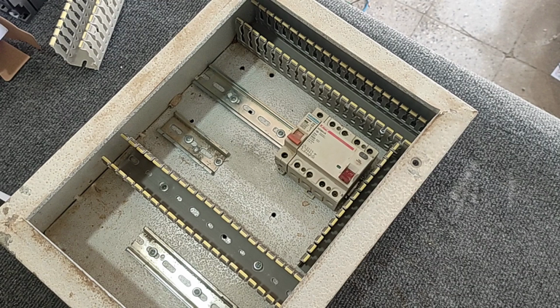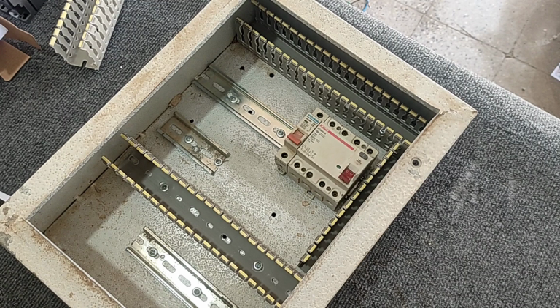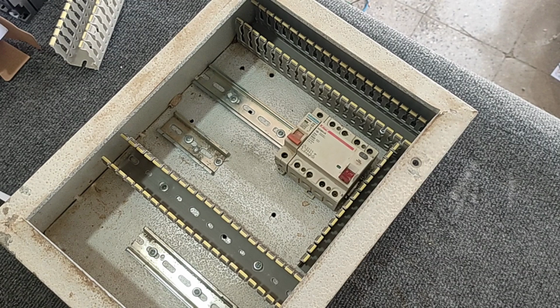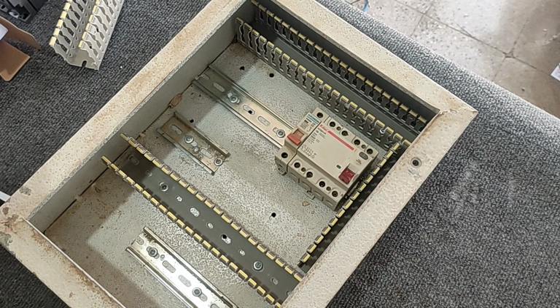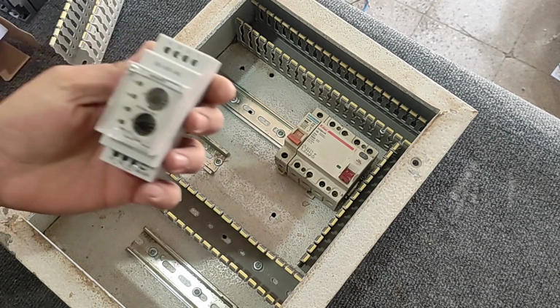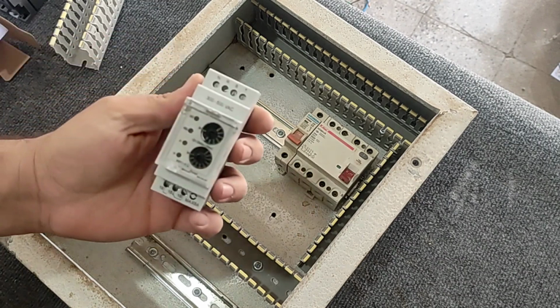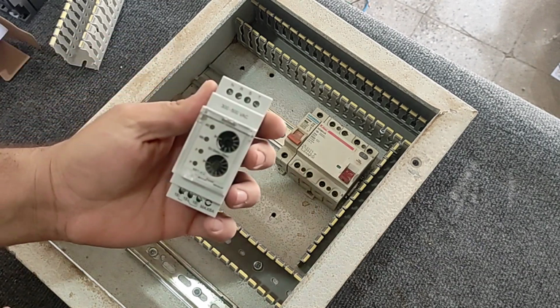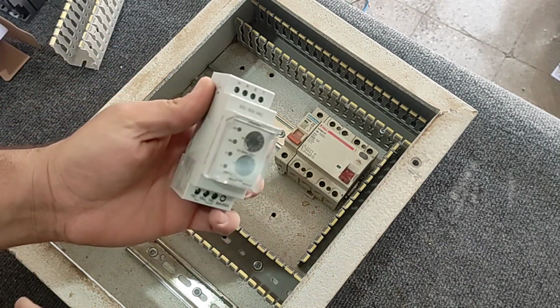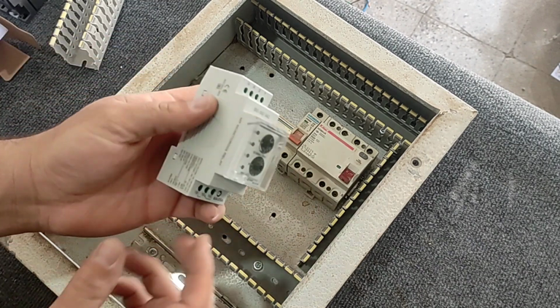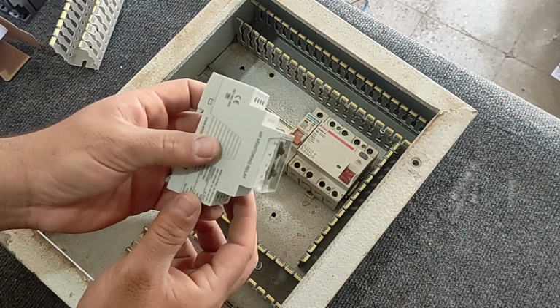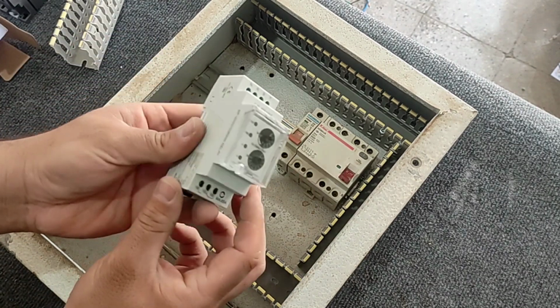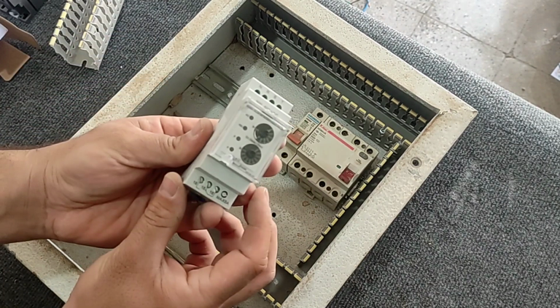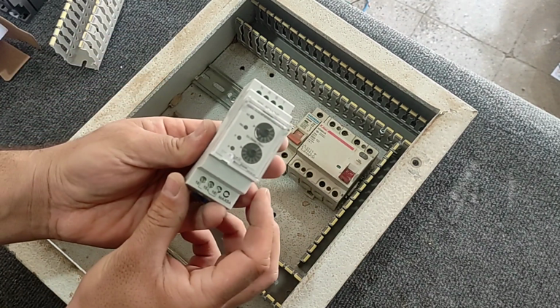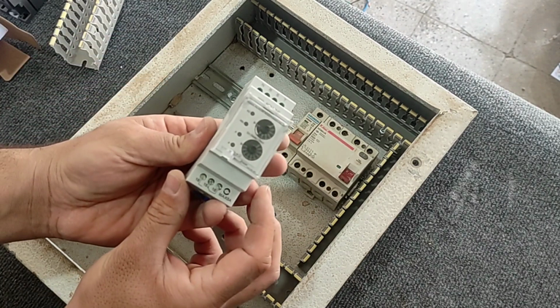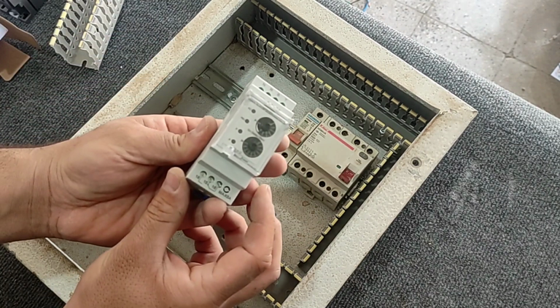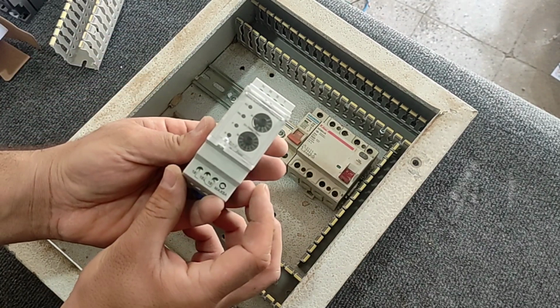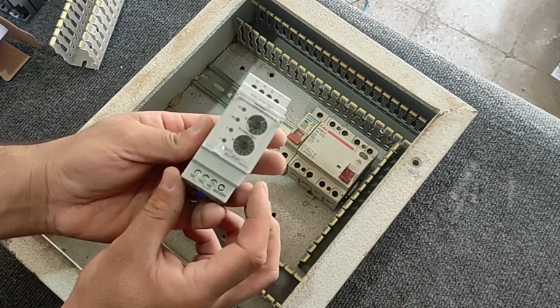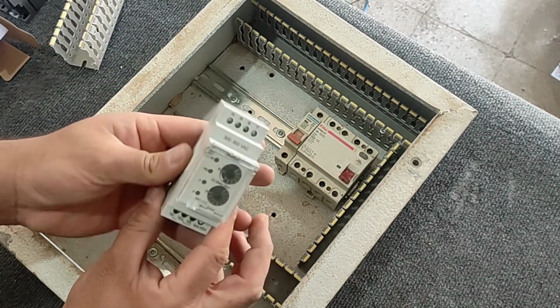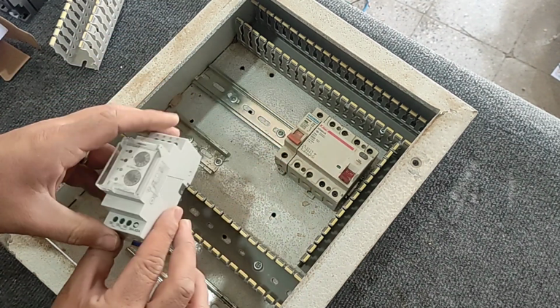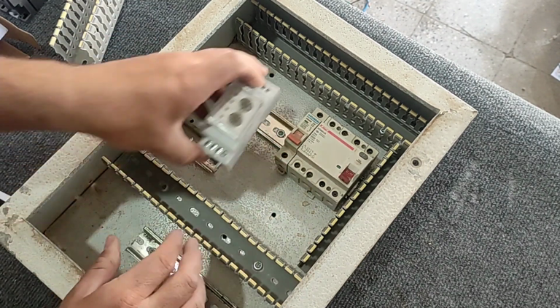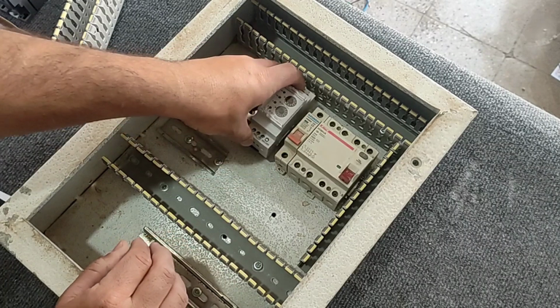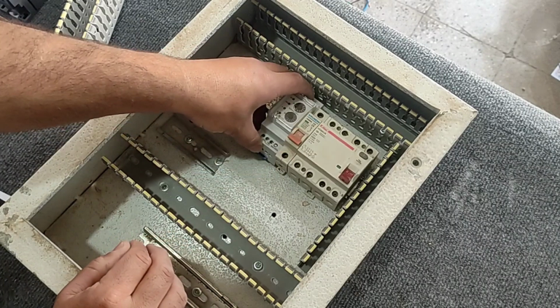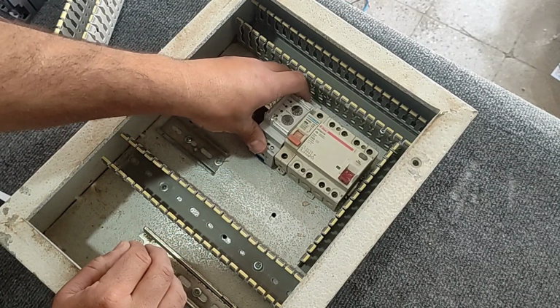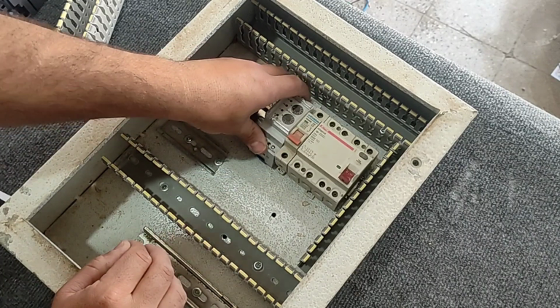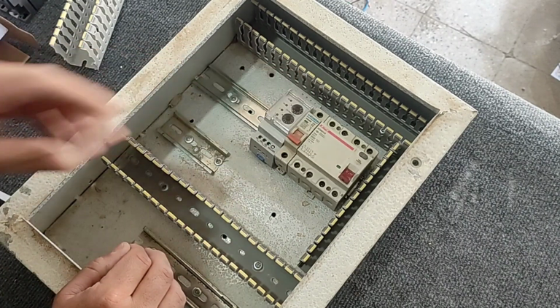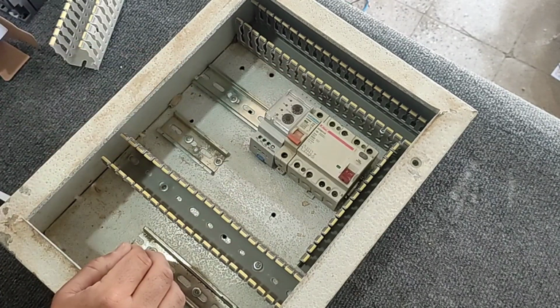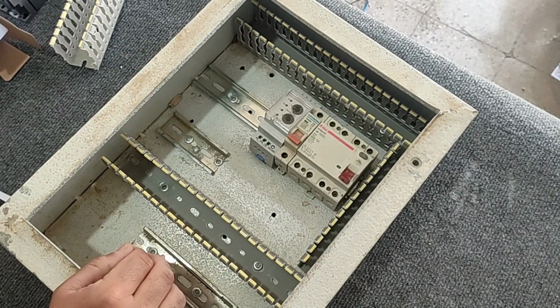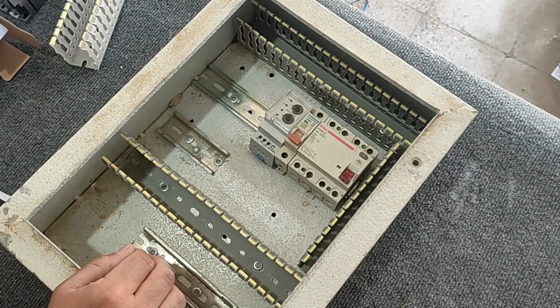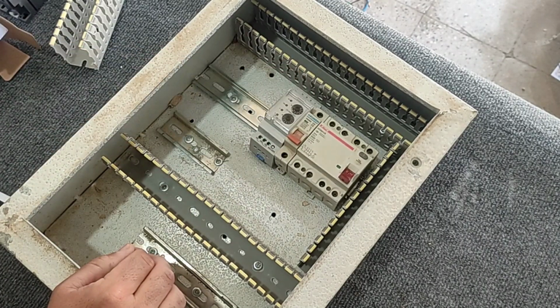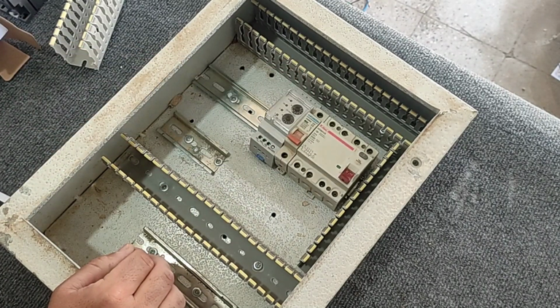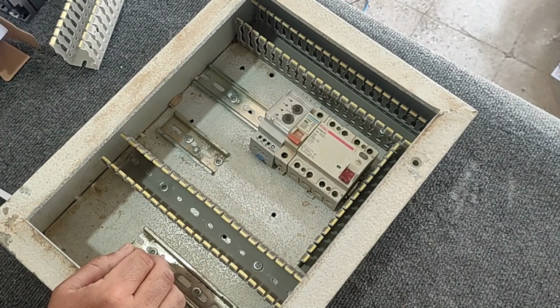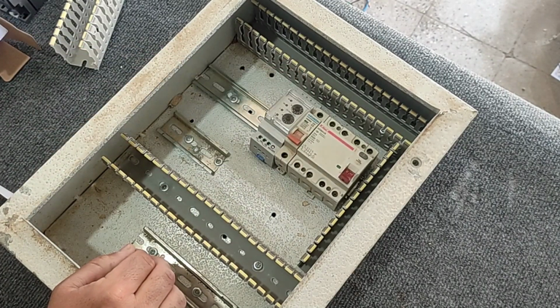The next device is the phase control relay. This relay protects the three-phase electric motor against two-phase faults and voltage increase and decrease.